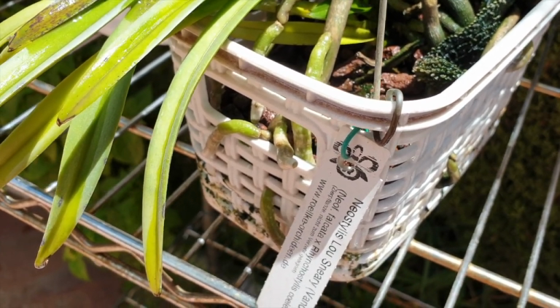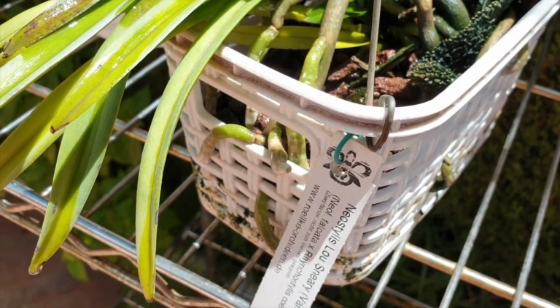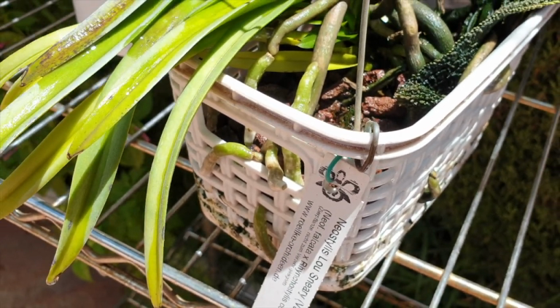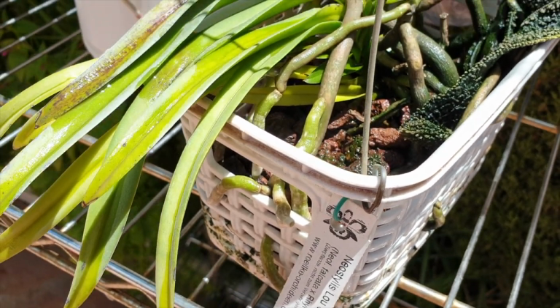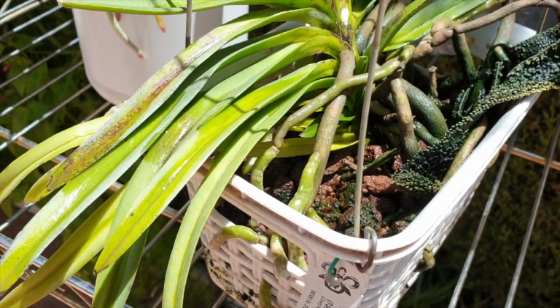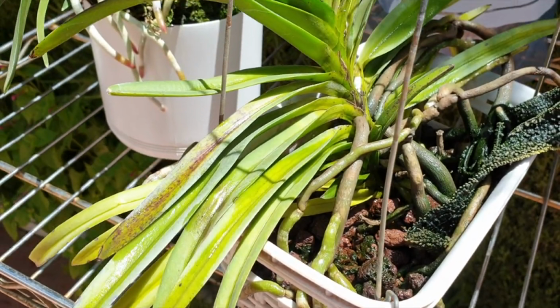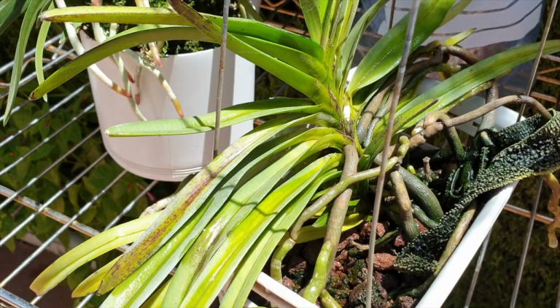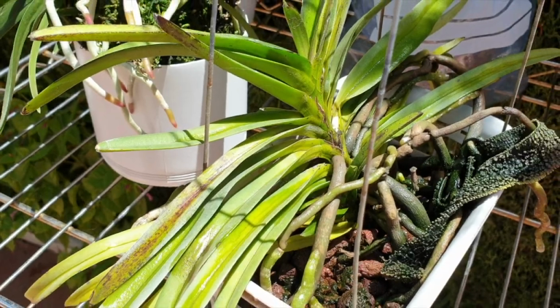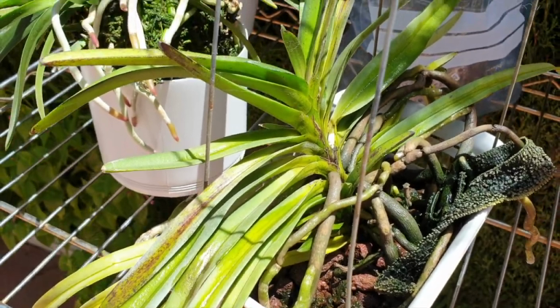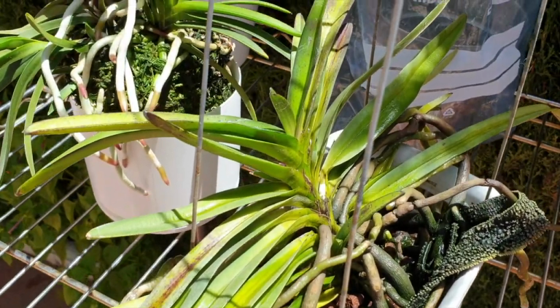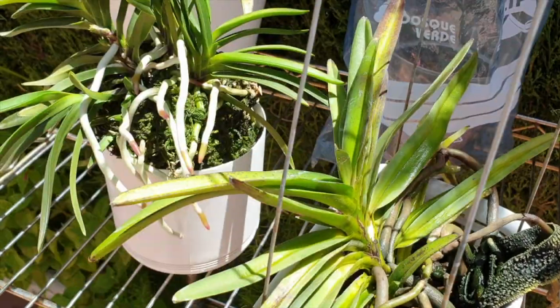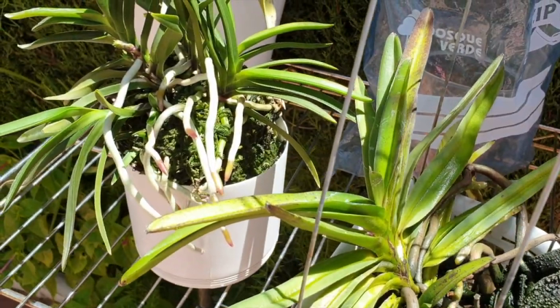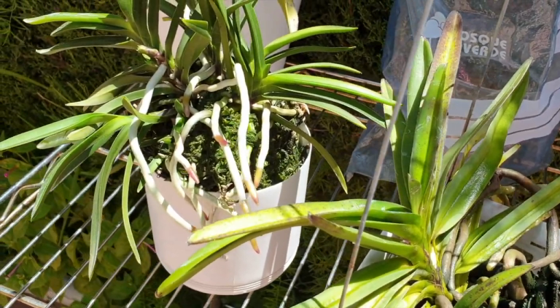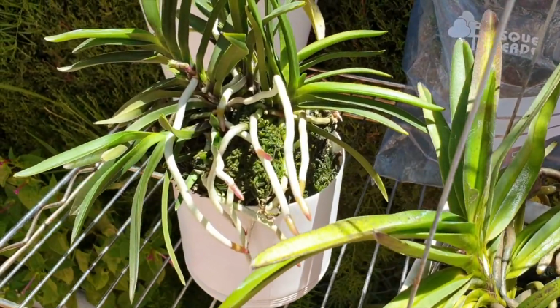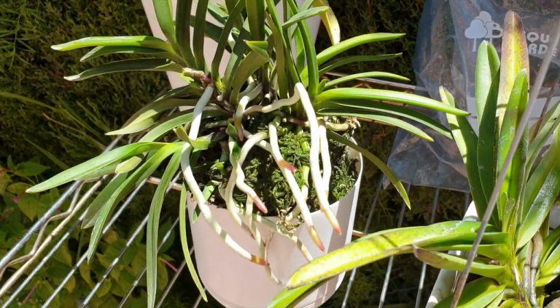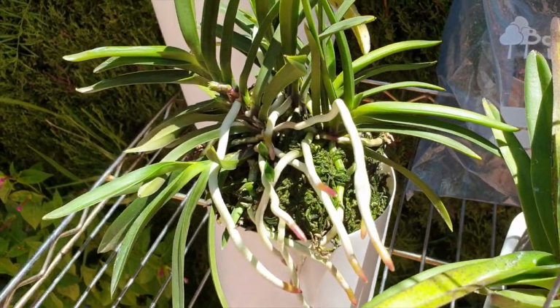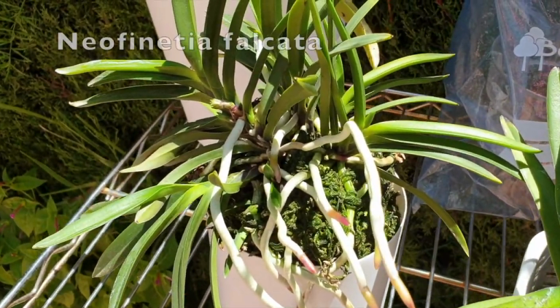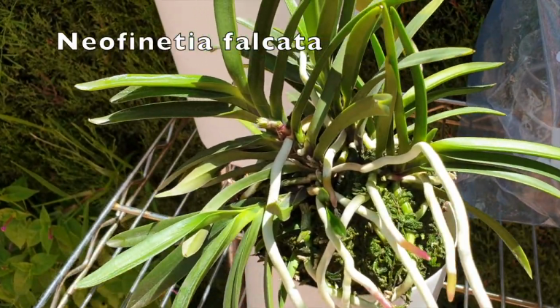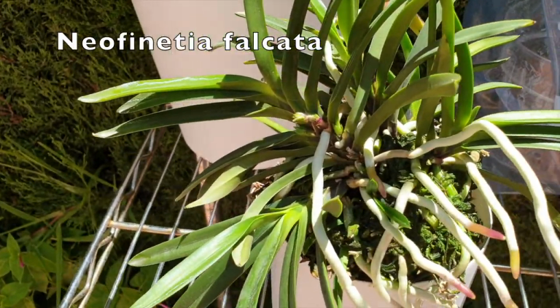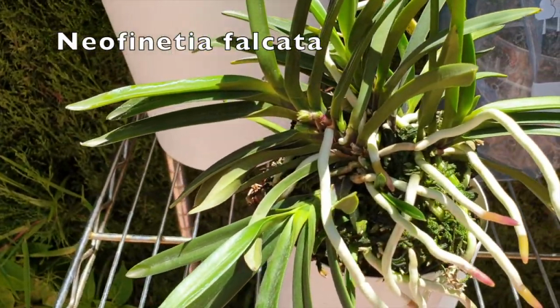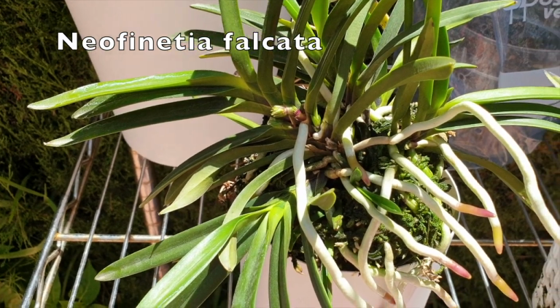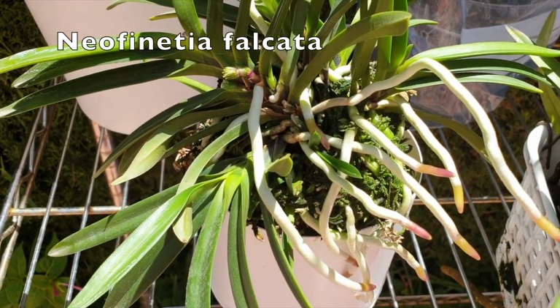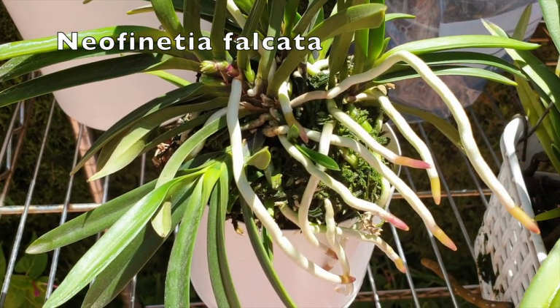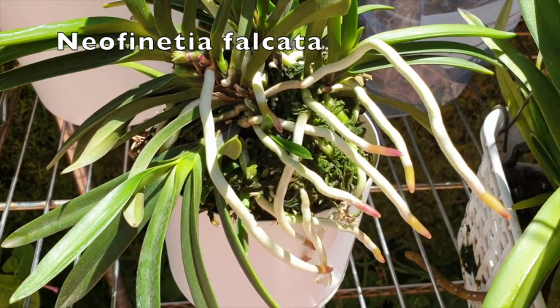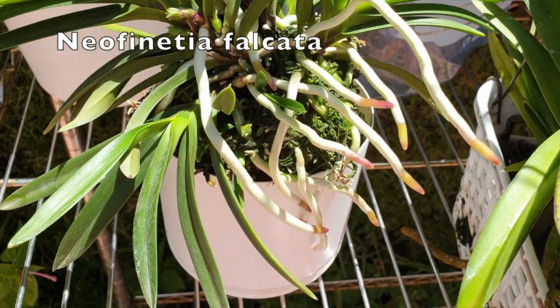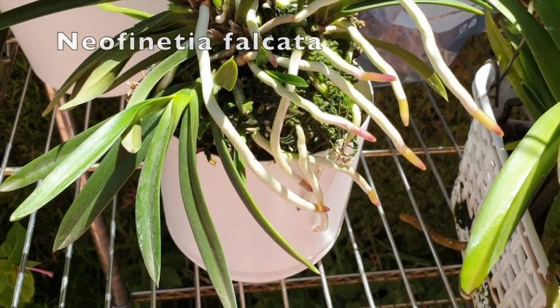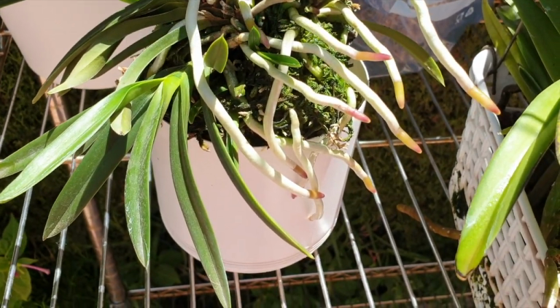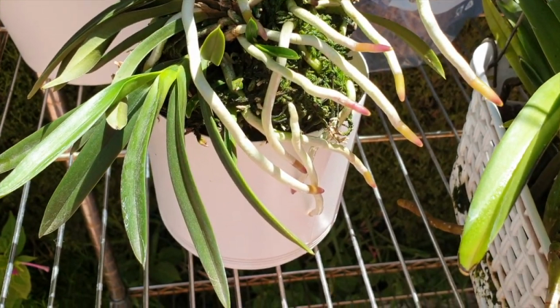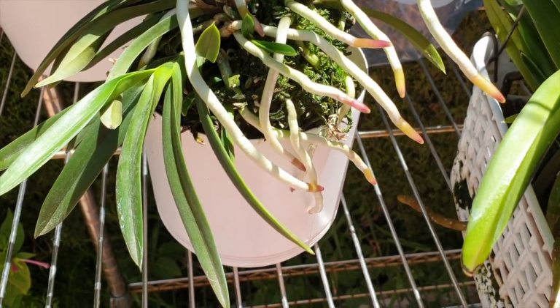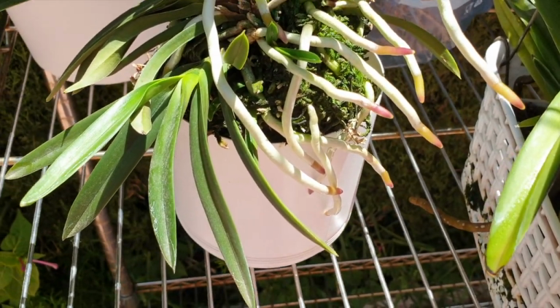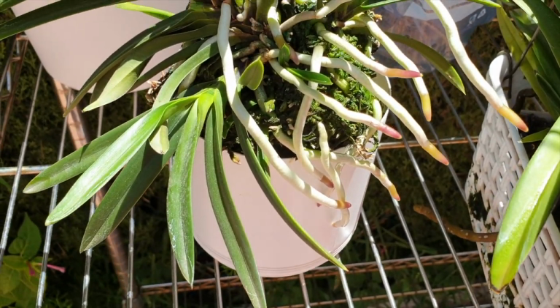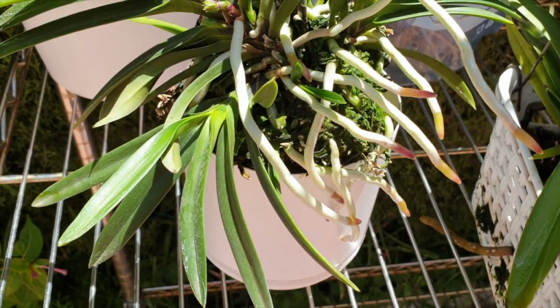The tips just went poof — too dry. So that's my little Neo Stylus, but it is in spike, which is great. And so is my Neo Phenicia here, Falkata, throwing absolutely nuts on the root front, which I'm thoroughly enjoying.